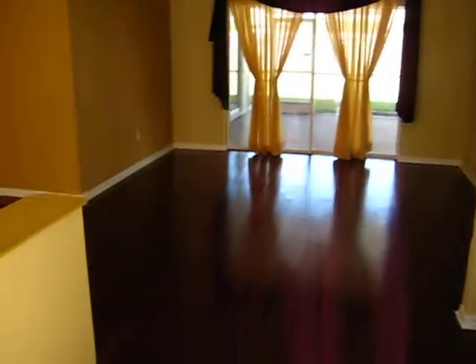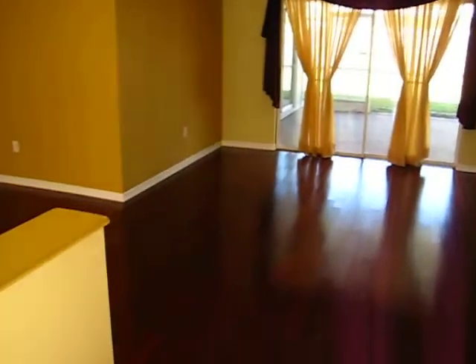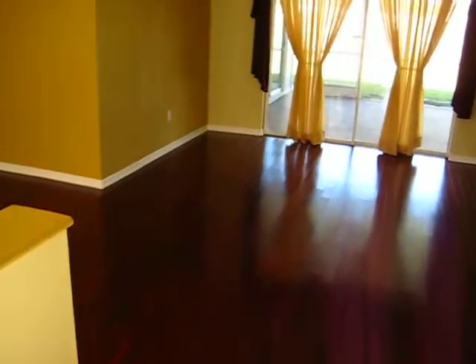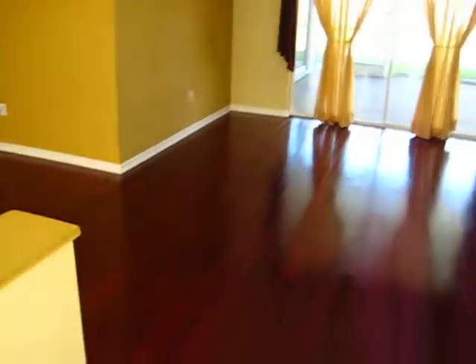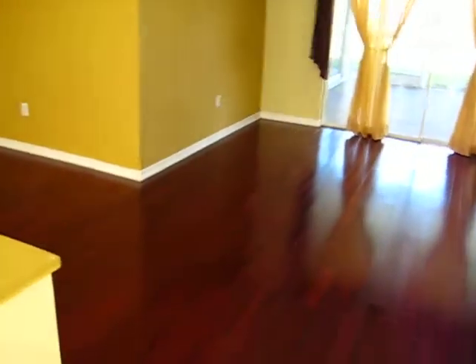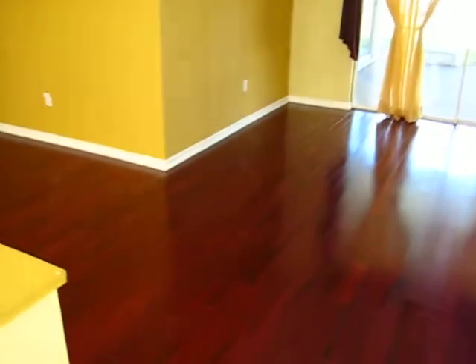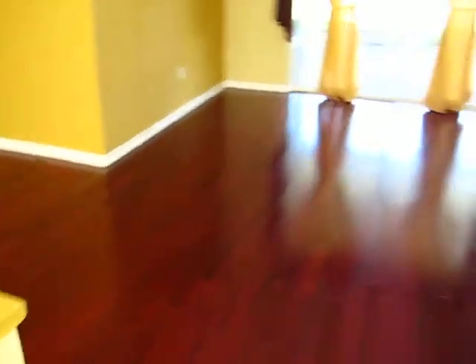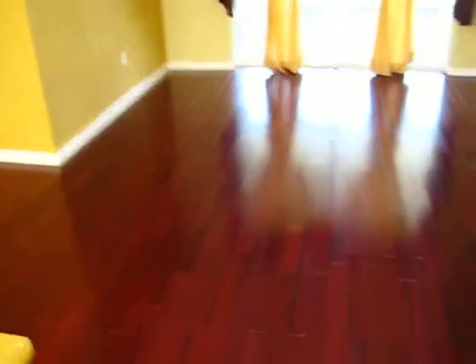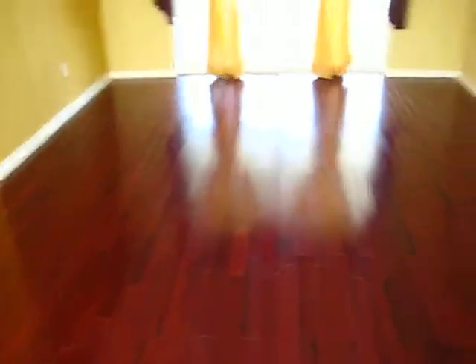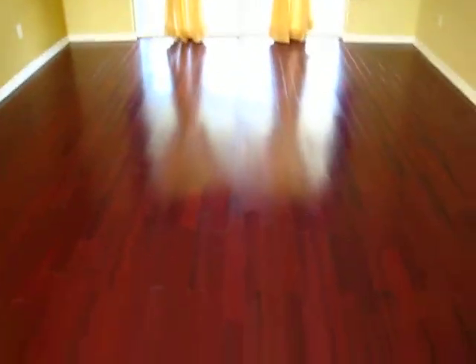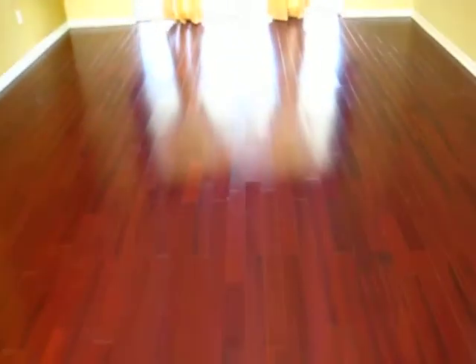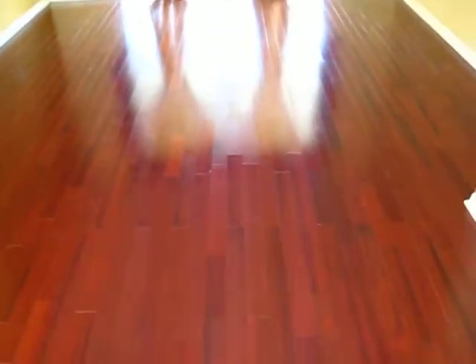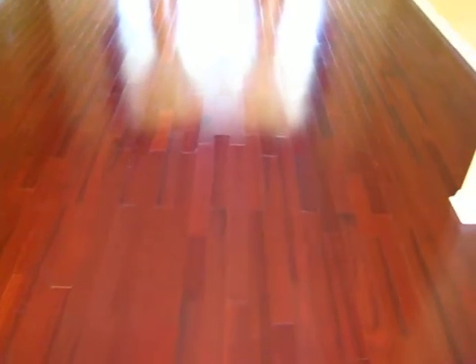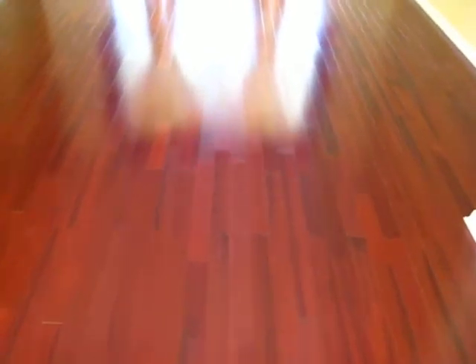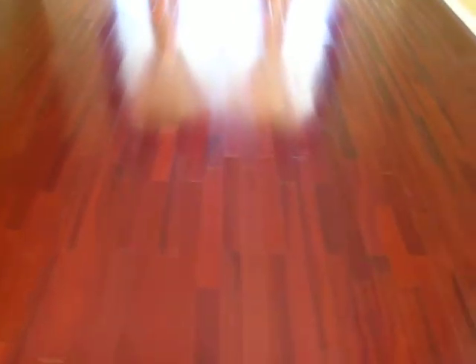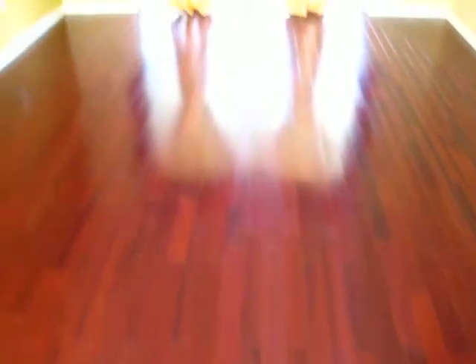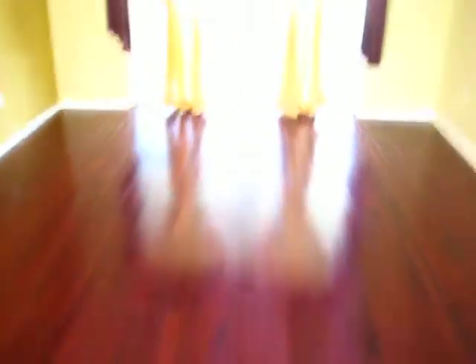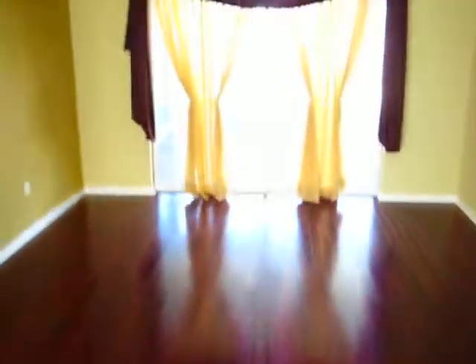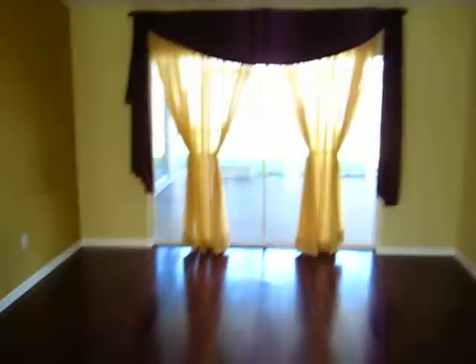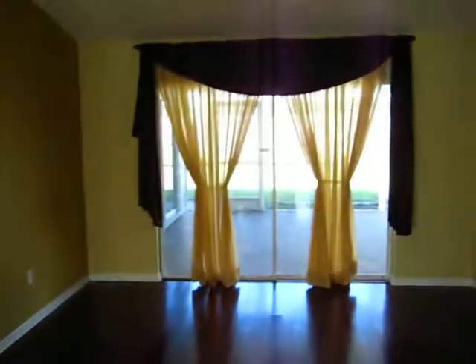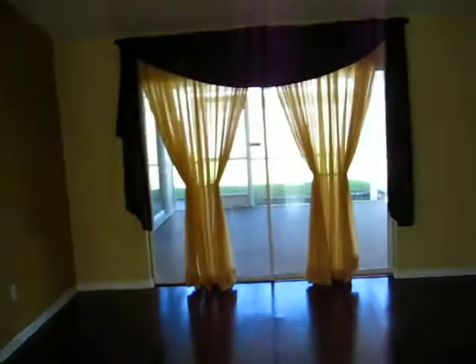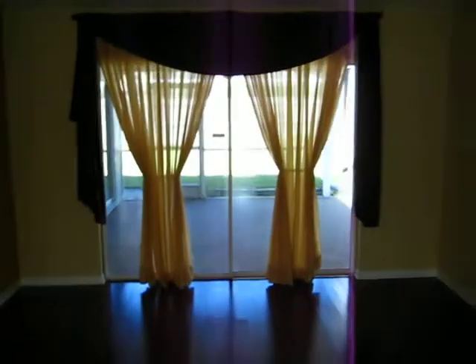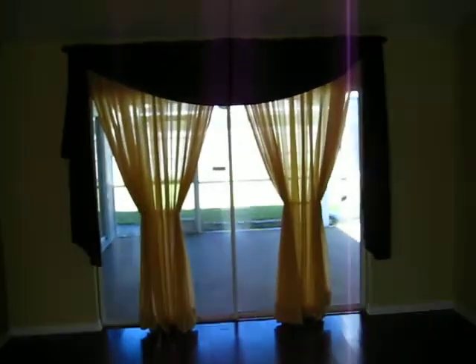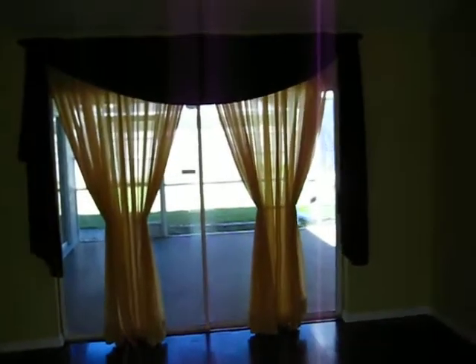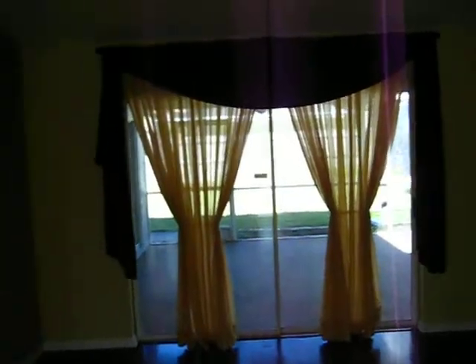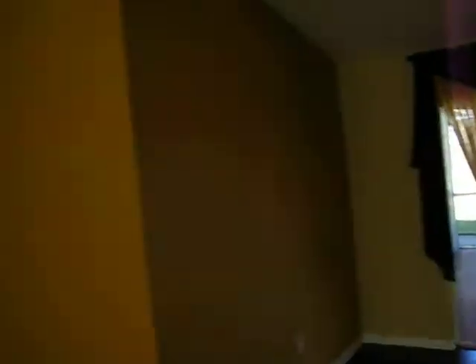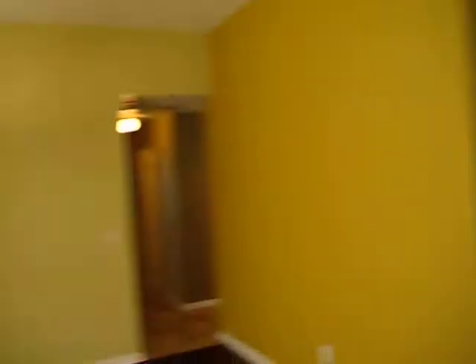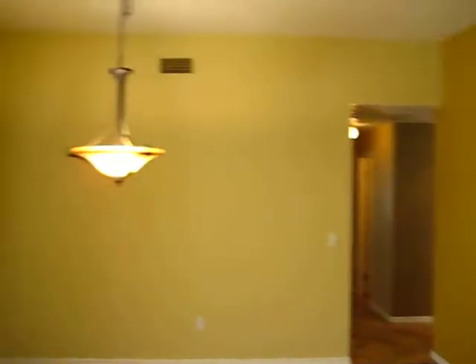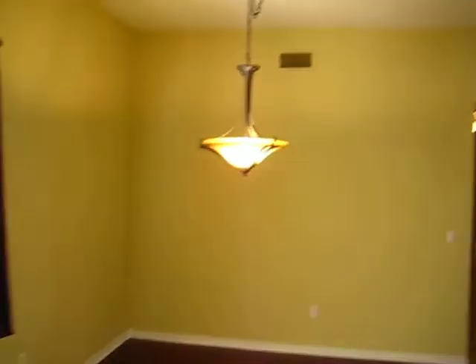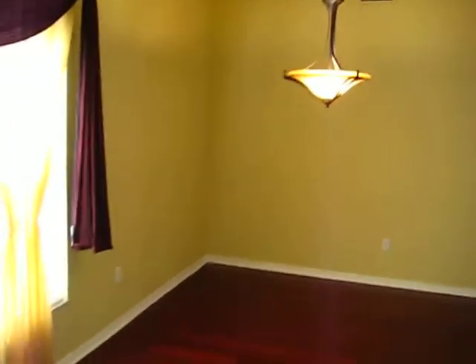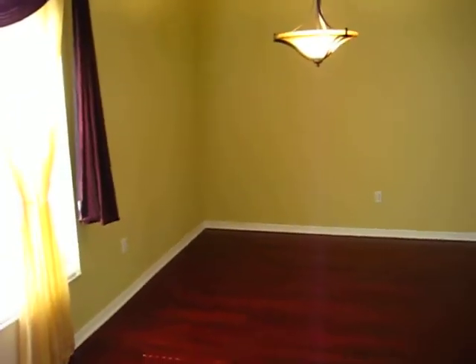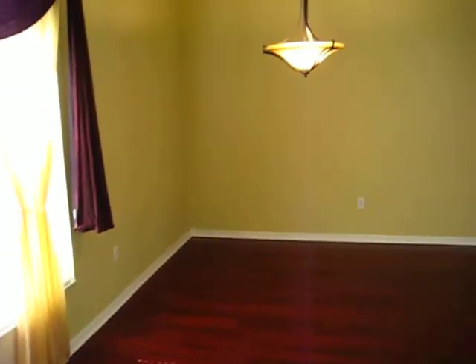As you first enter the home, you come to the formal living room and dining room. It does have a cherry hardwood floor and it opens out onto a large screened lanai, and over here is the dining area.